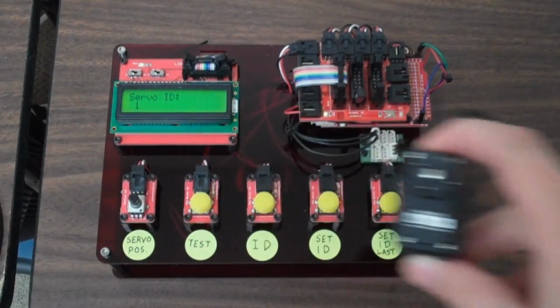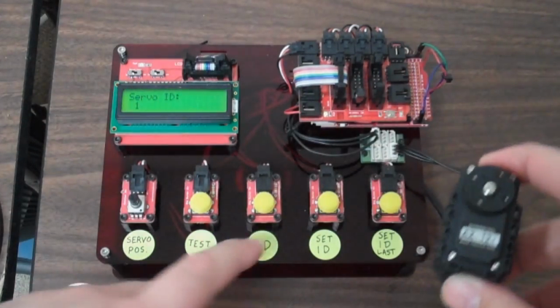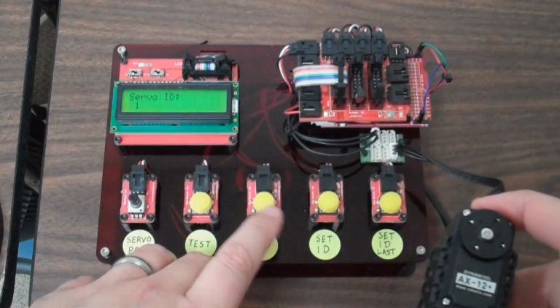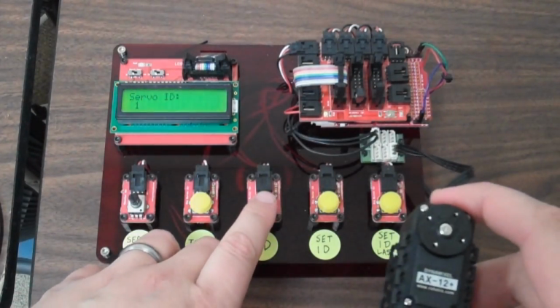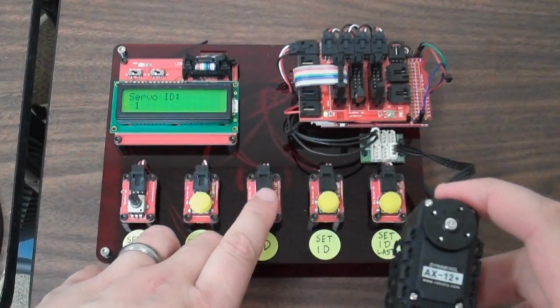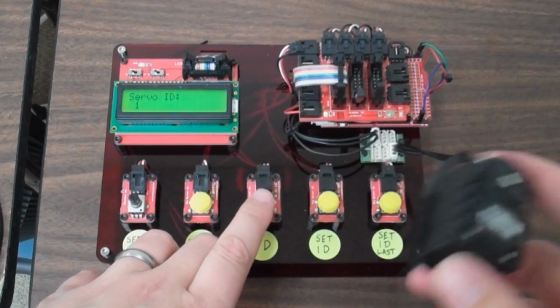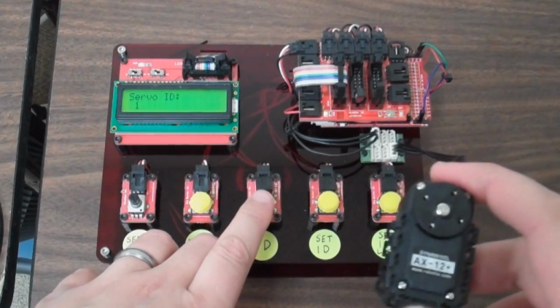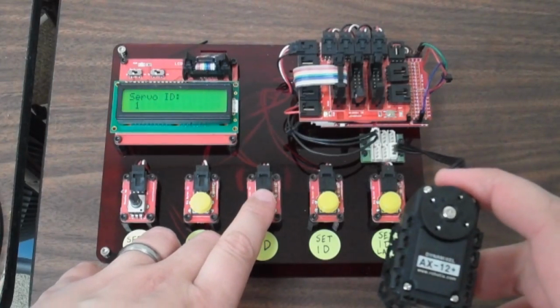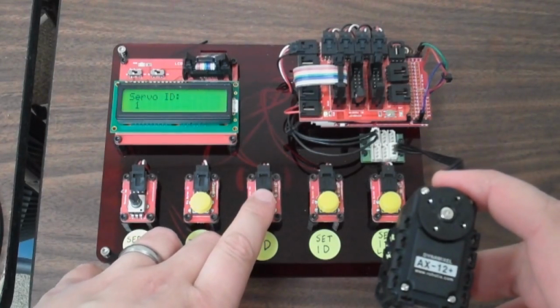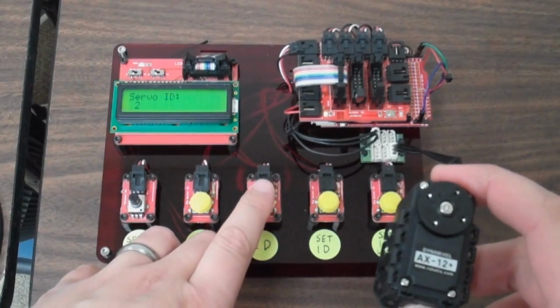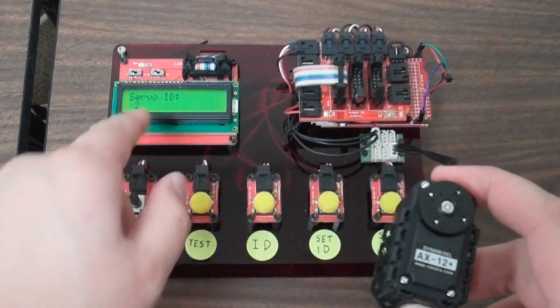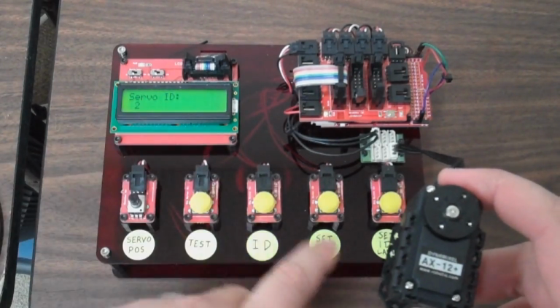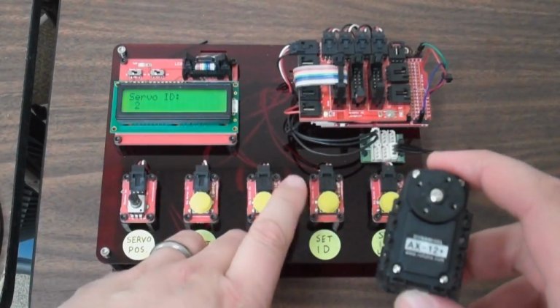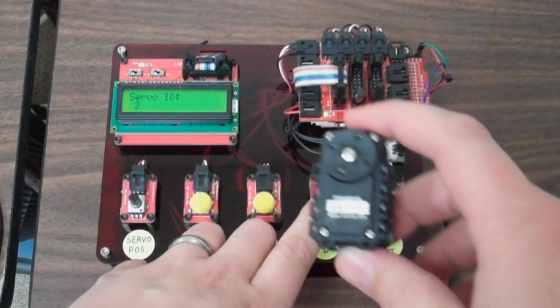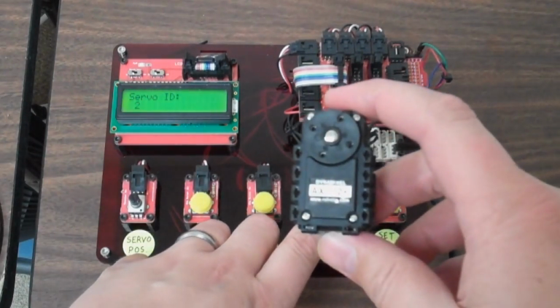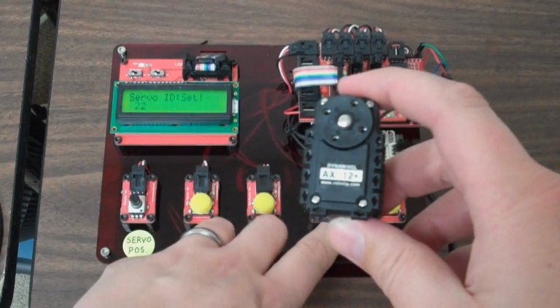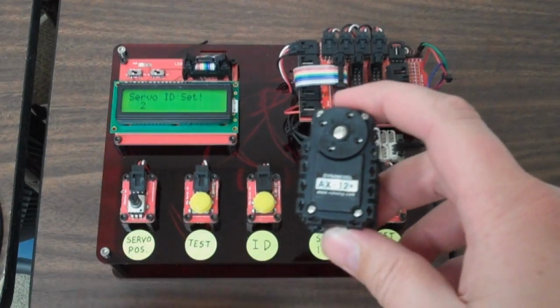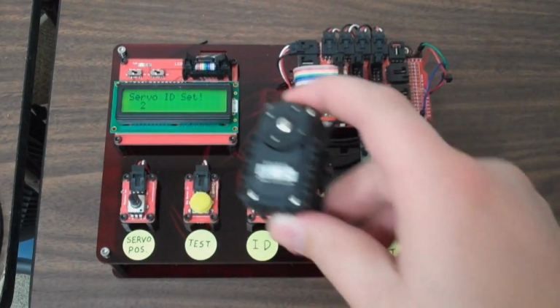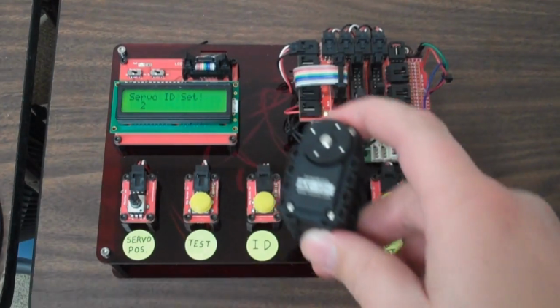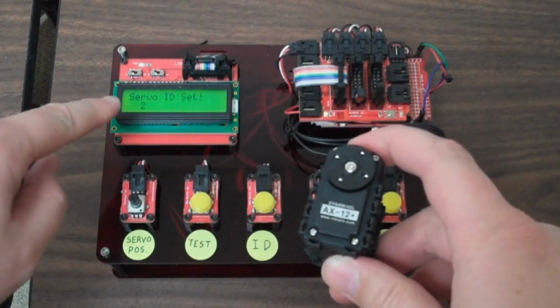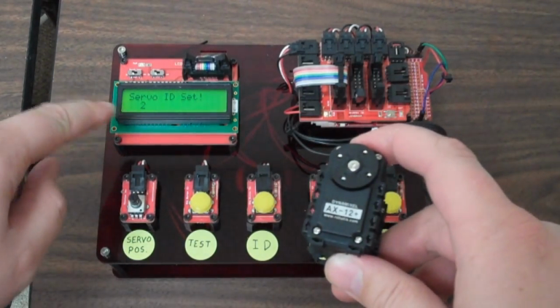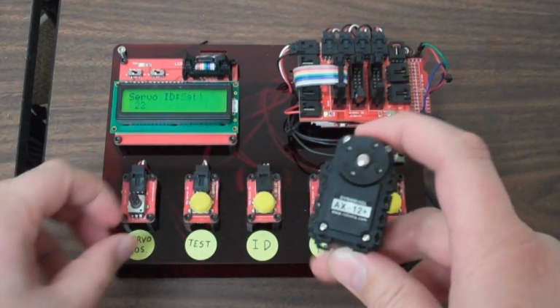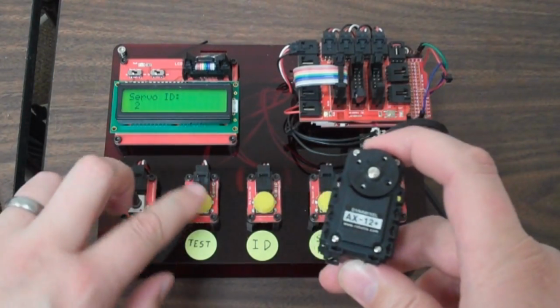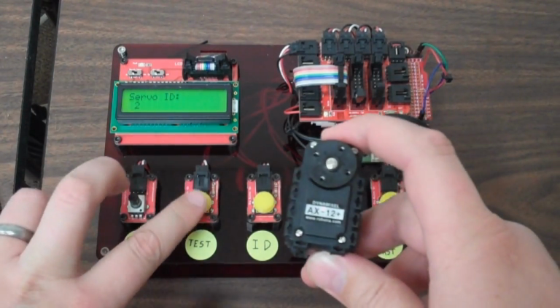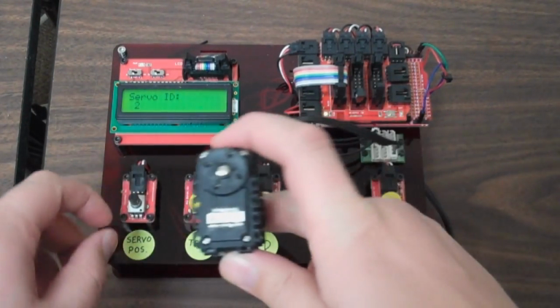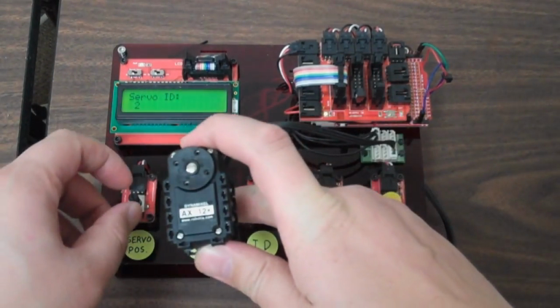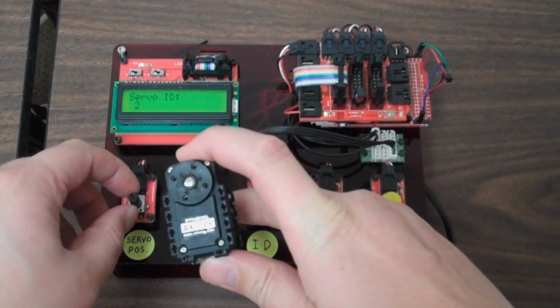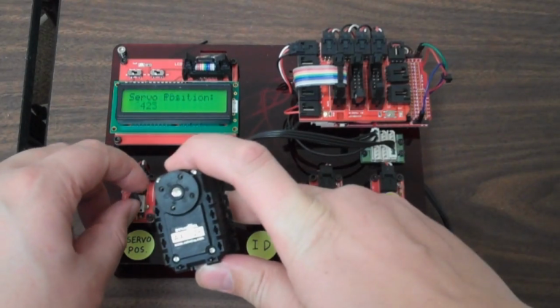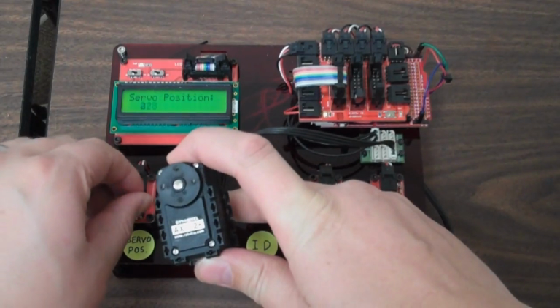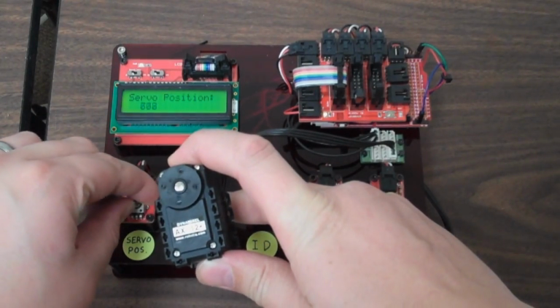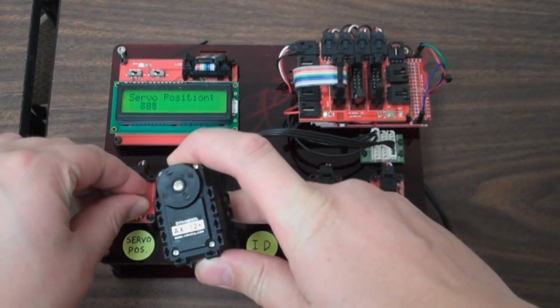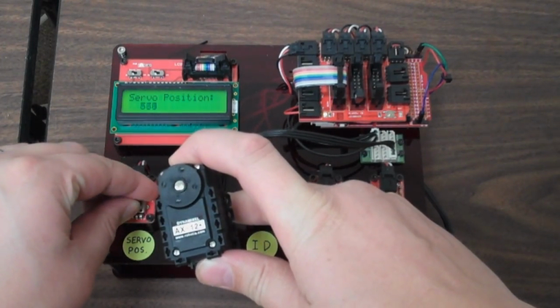And then if I need to set an ID, all I do is — right now it's set to servo ID 1, so here's 2. If I set the ID, I need a confirmation that it's set. Now I can test it with that new servo ID, and I know that it took.